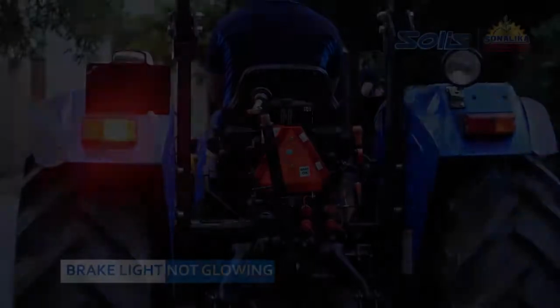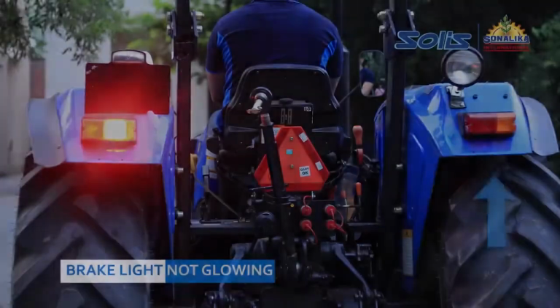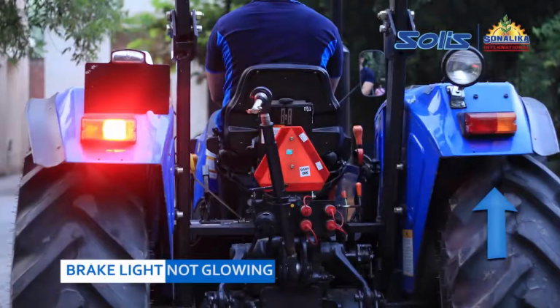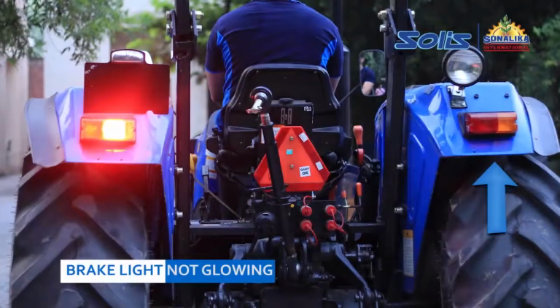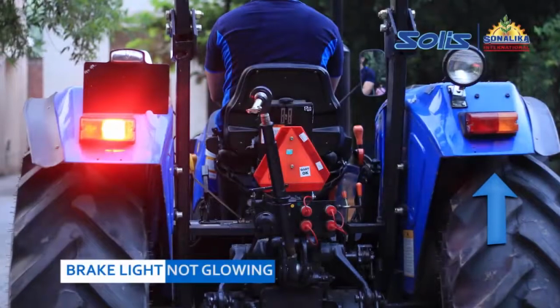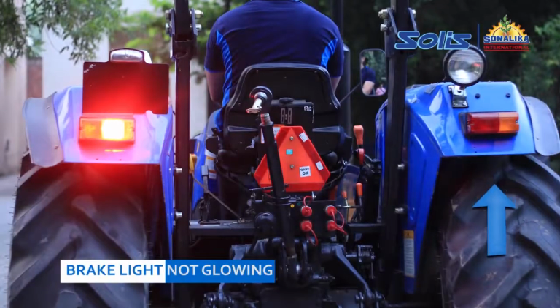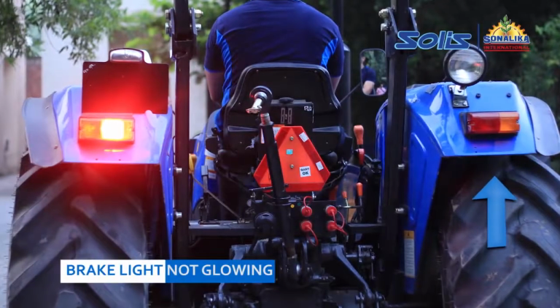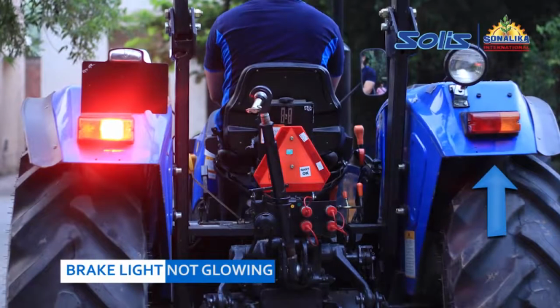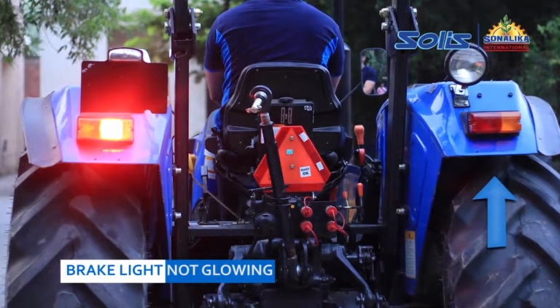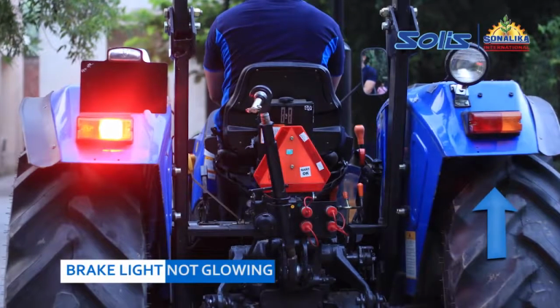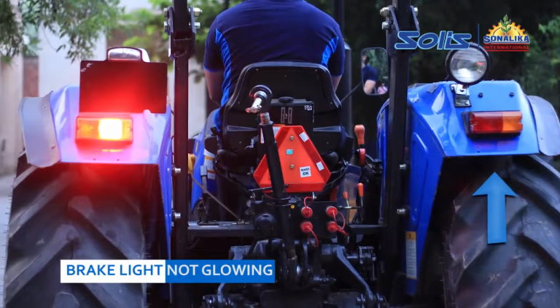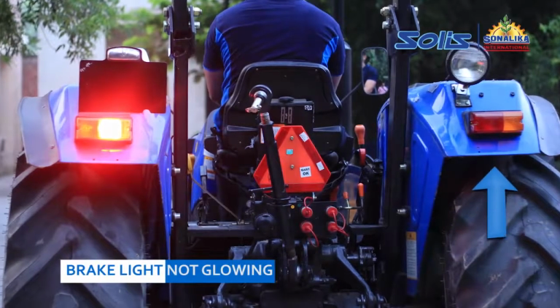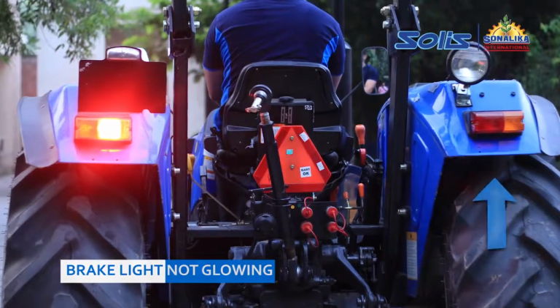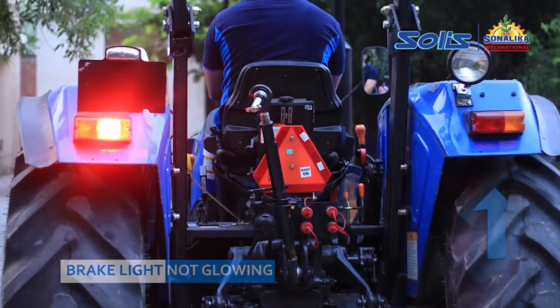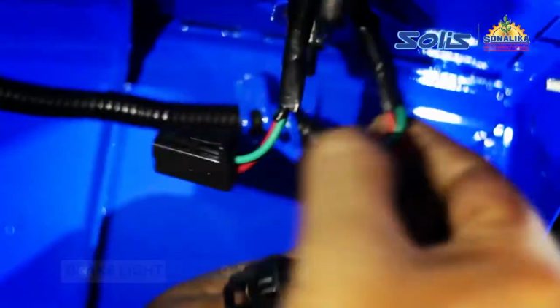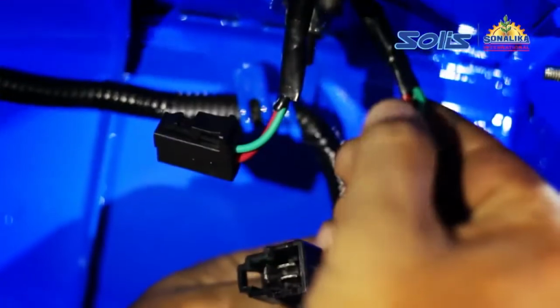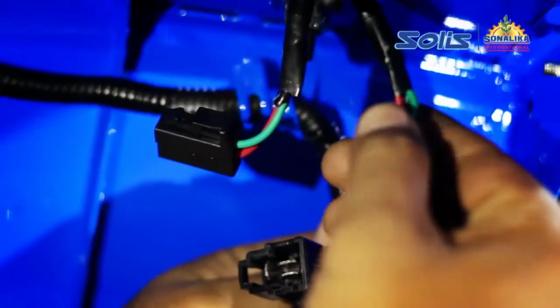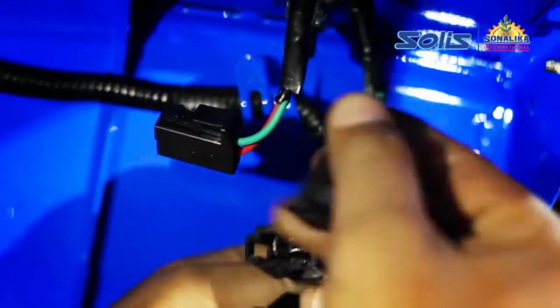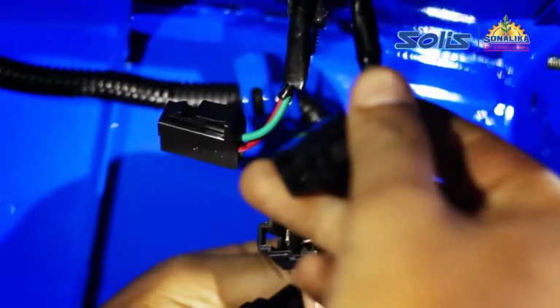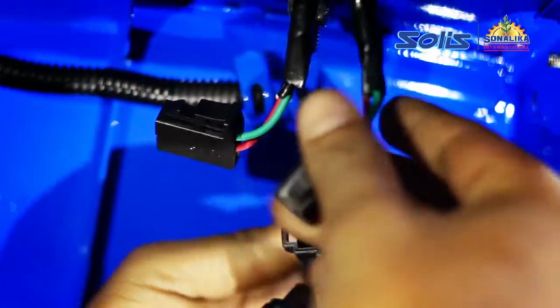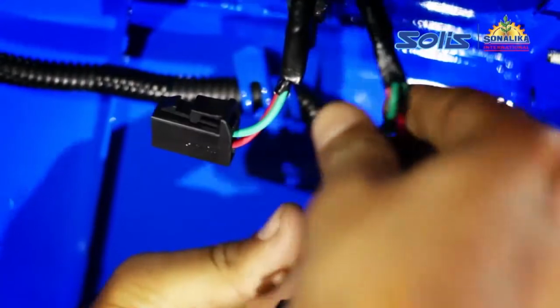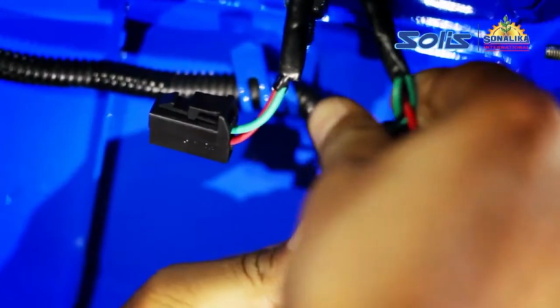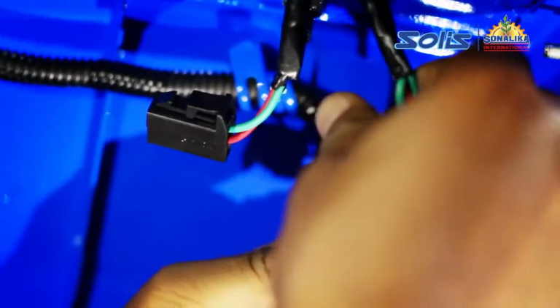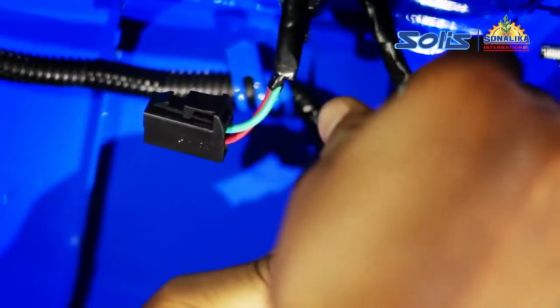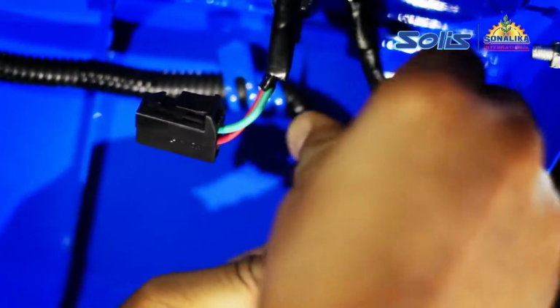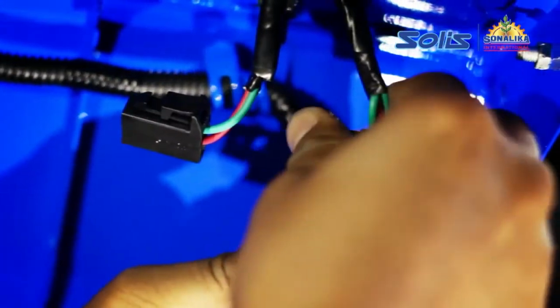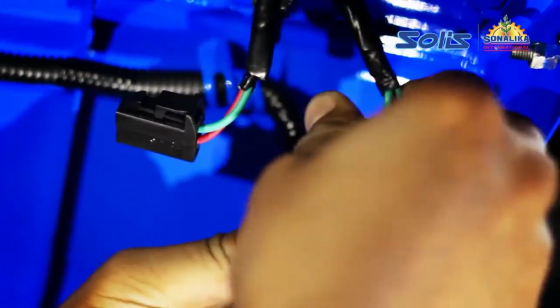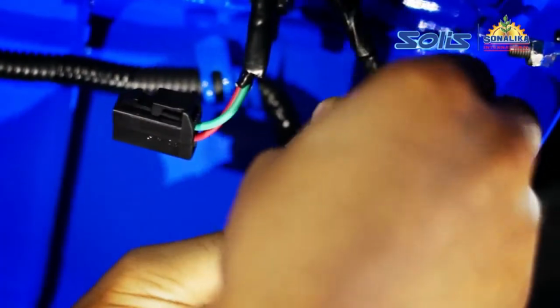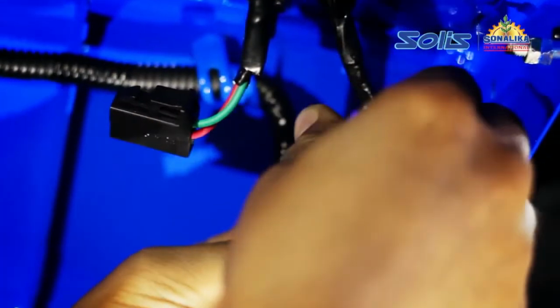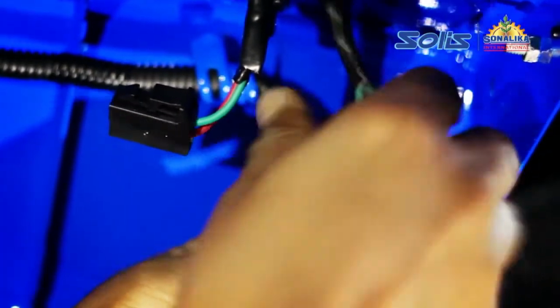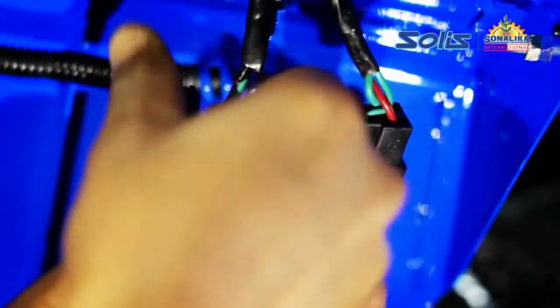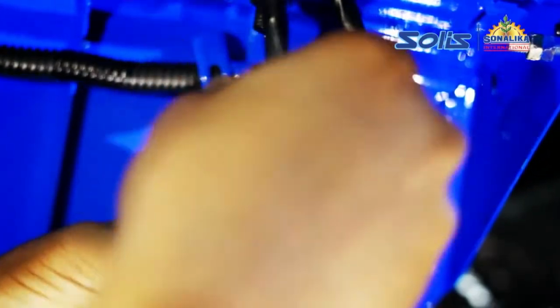Brake Light Not Glowing When Brakes Applied. The most probable cause of the brake light not glowing is that the socket may have detached.